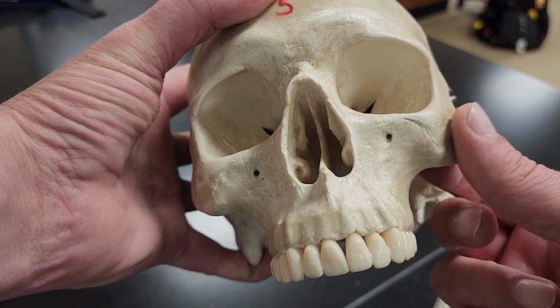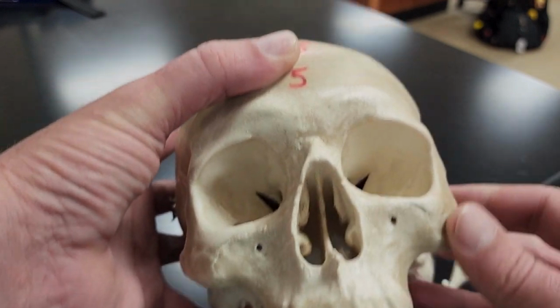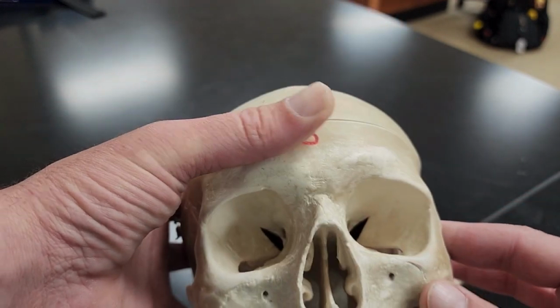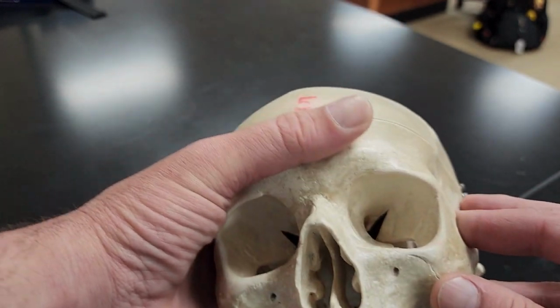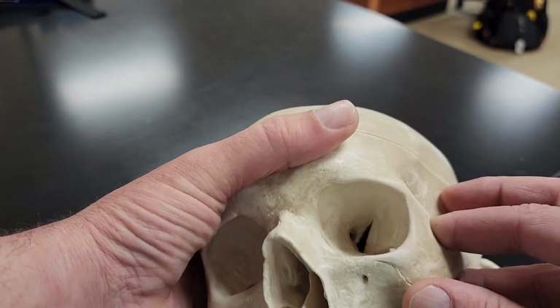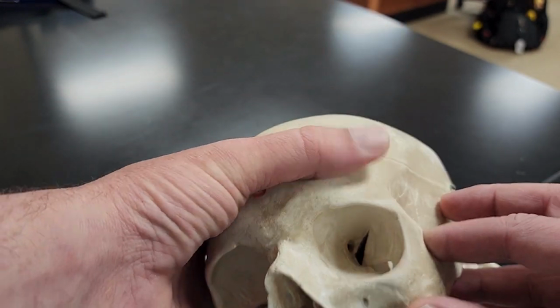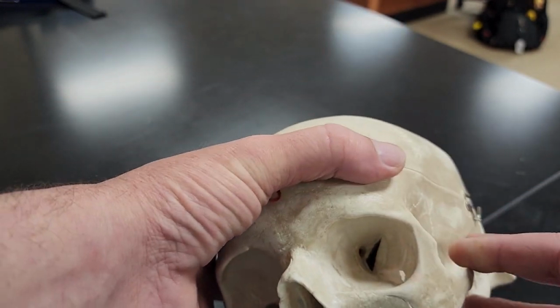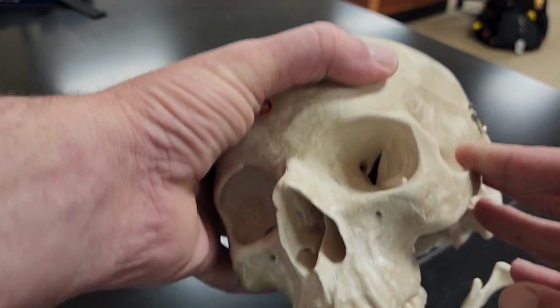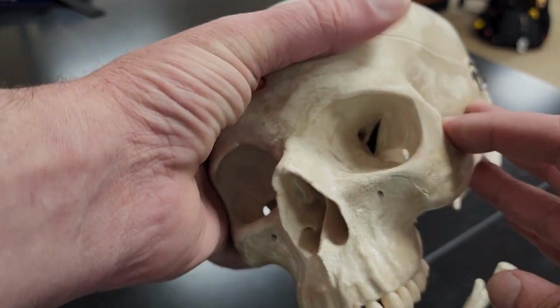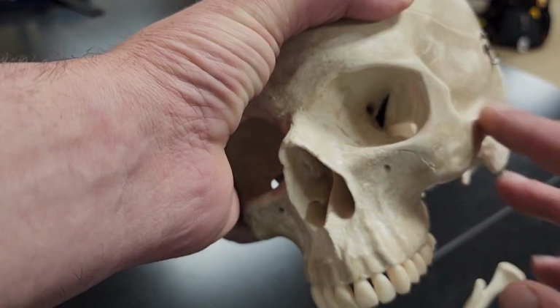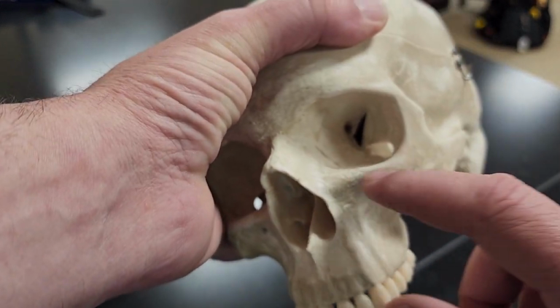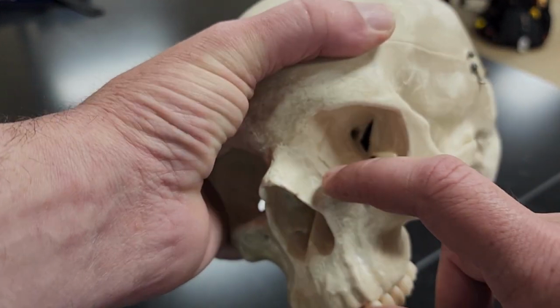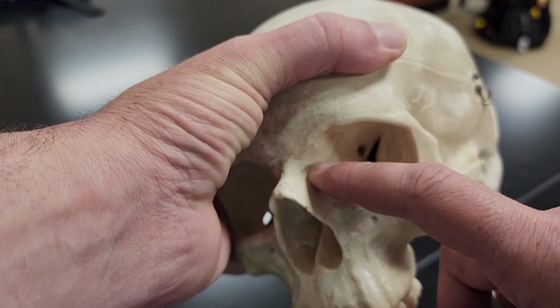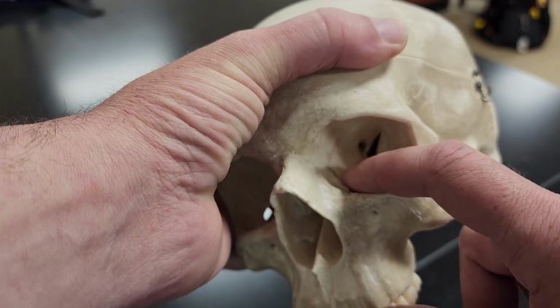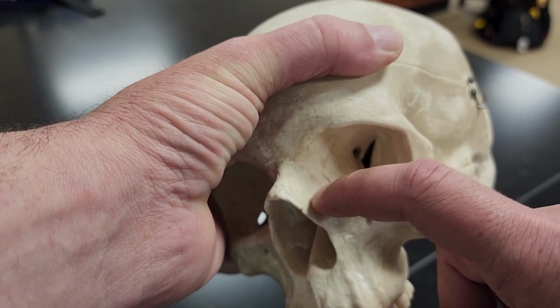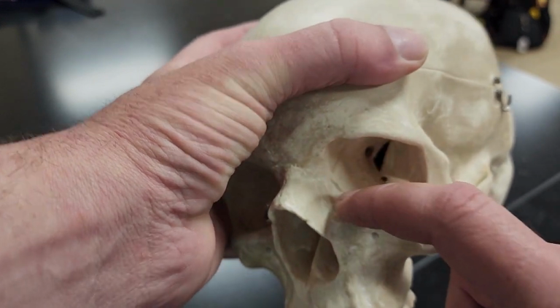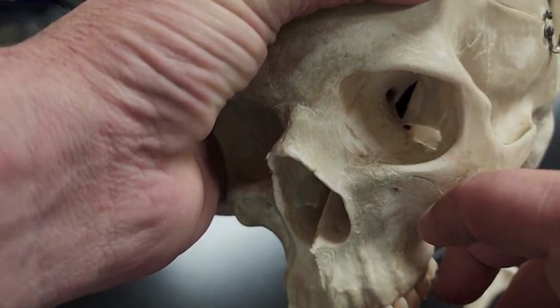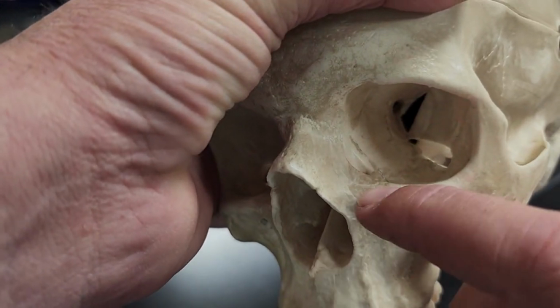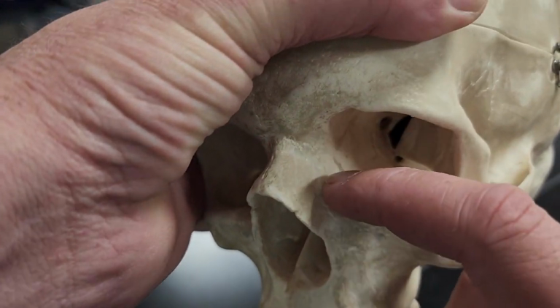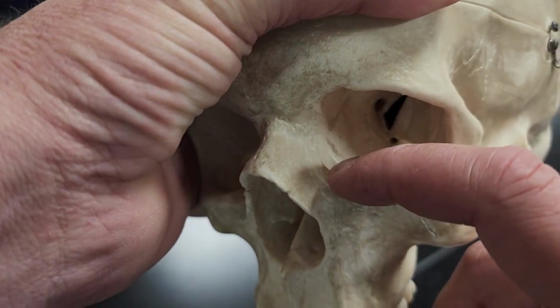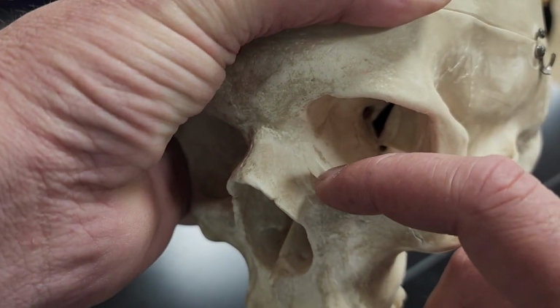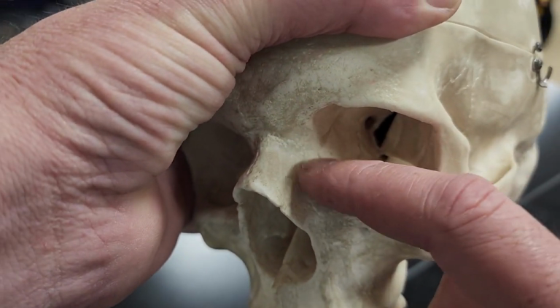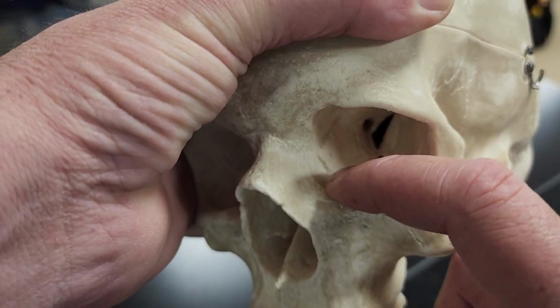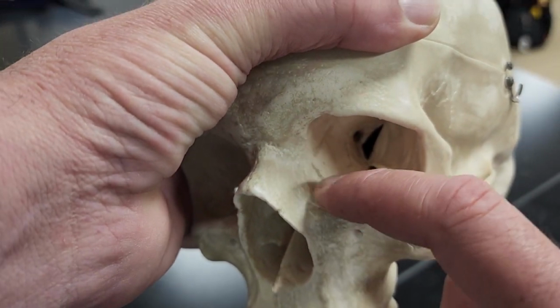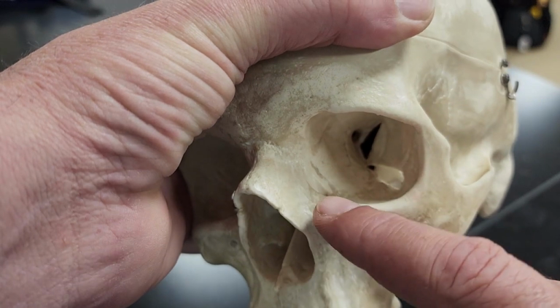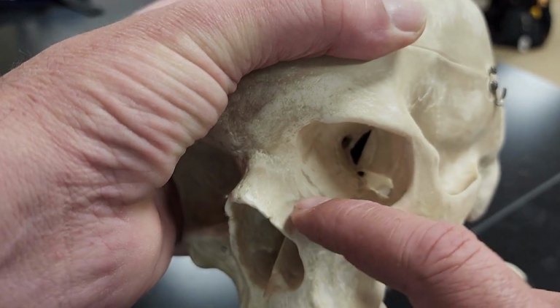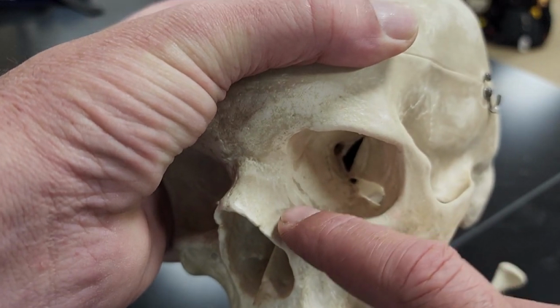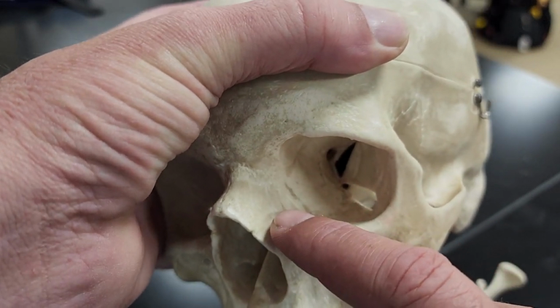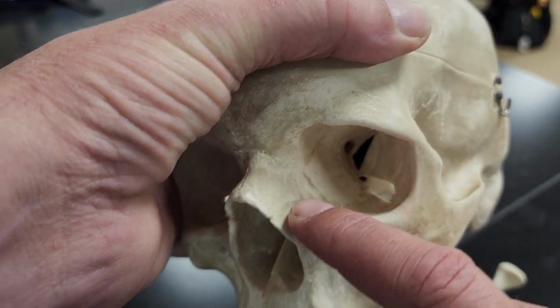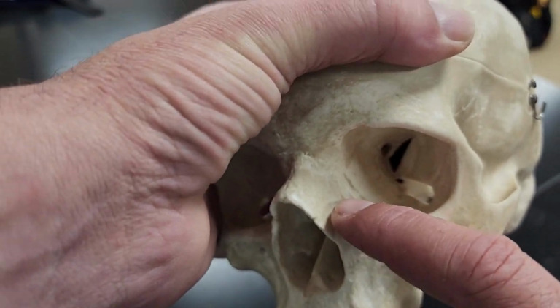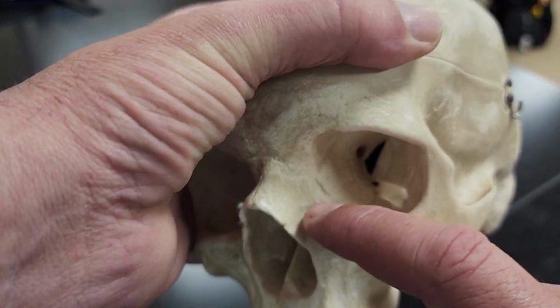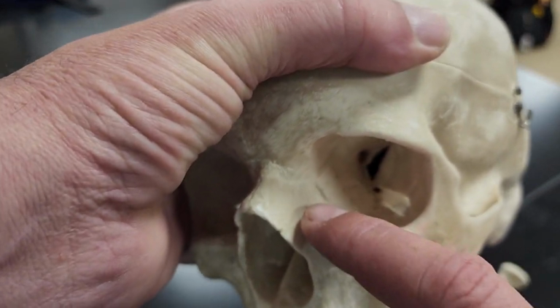Then I've got my lacrimal bone. Lacrimal means tear duct. It's this little bone right inside here — you can kind of see the little hole there. That is my lacrimal bone; it's a small little bone about the size of a jelly bean.